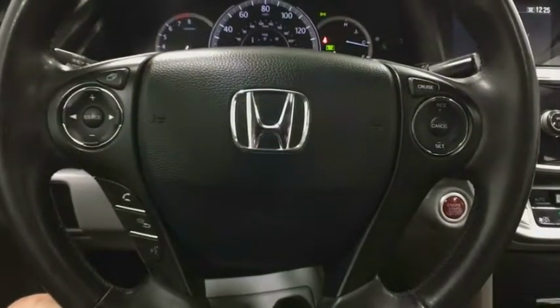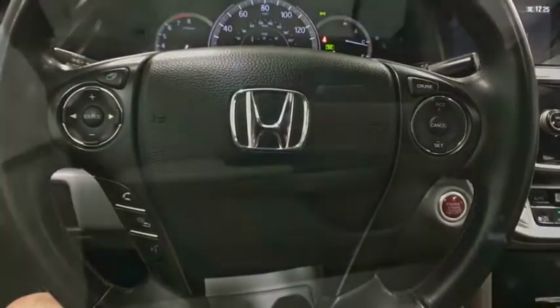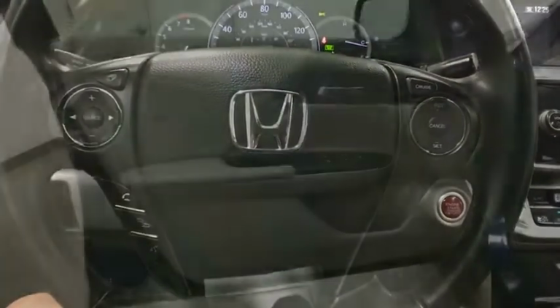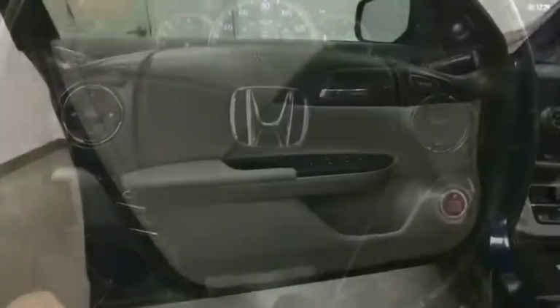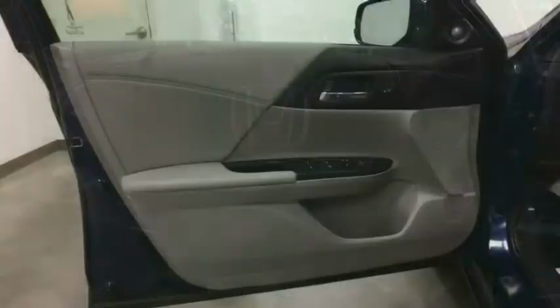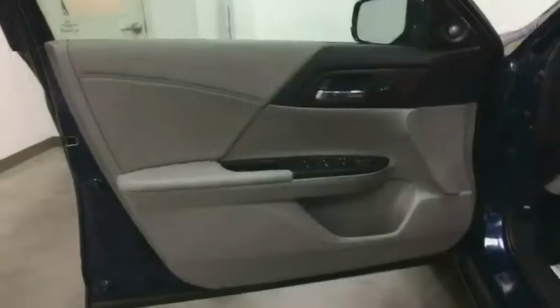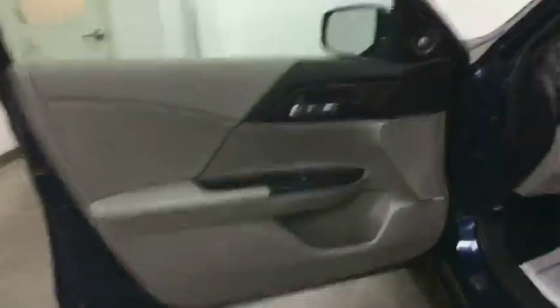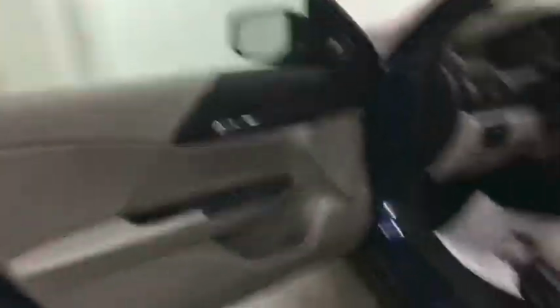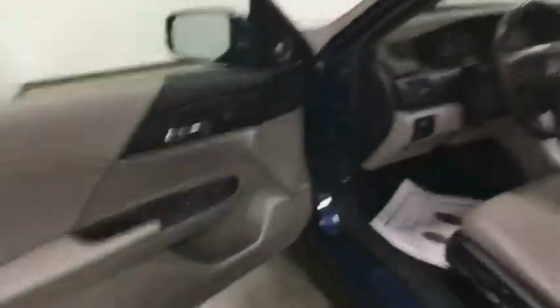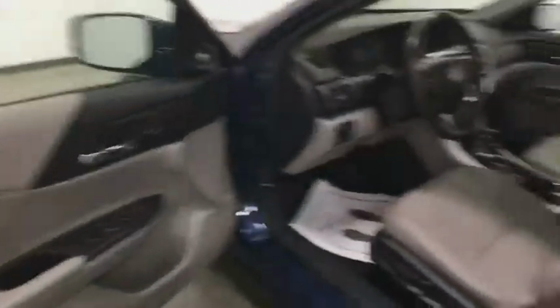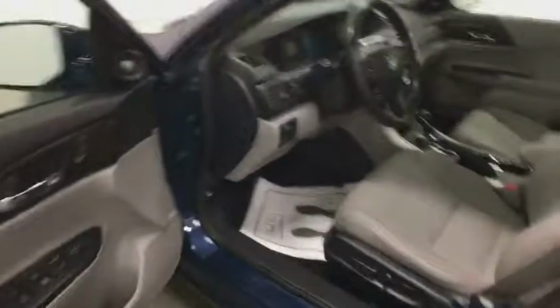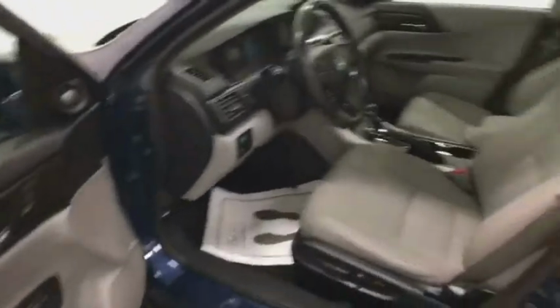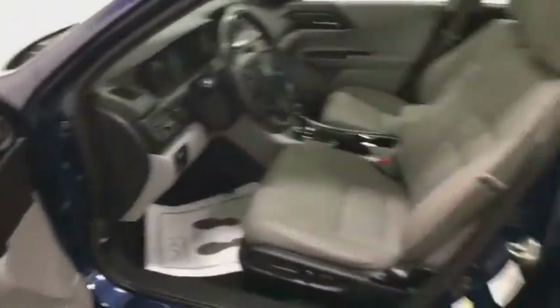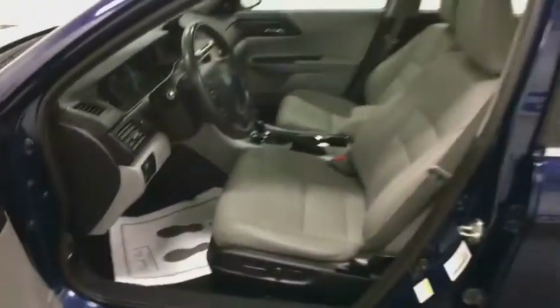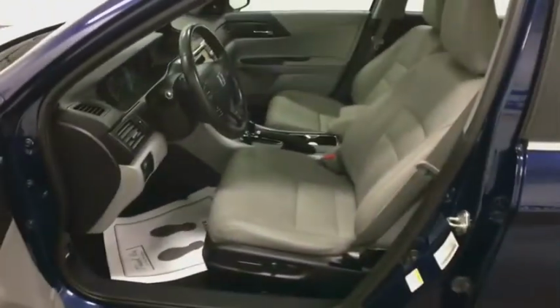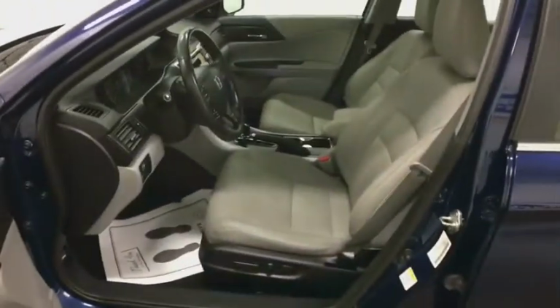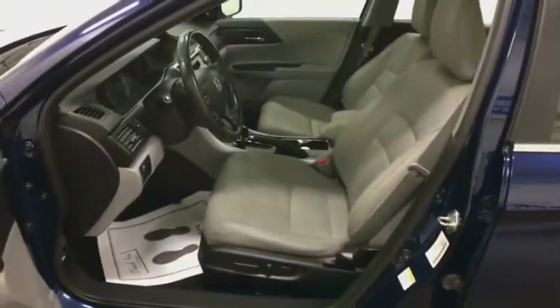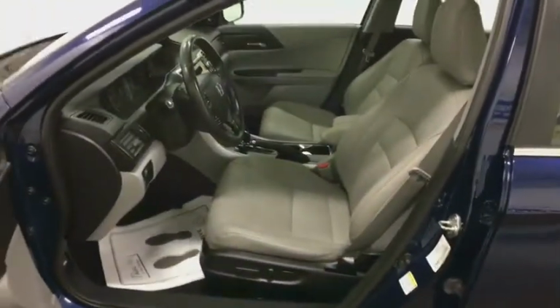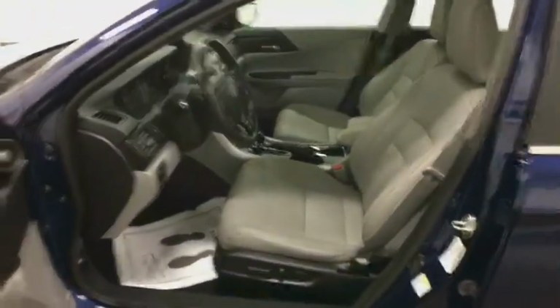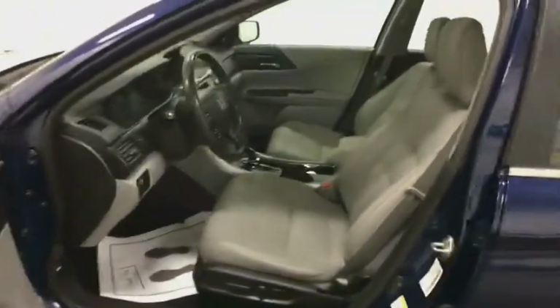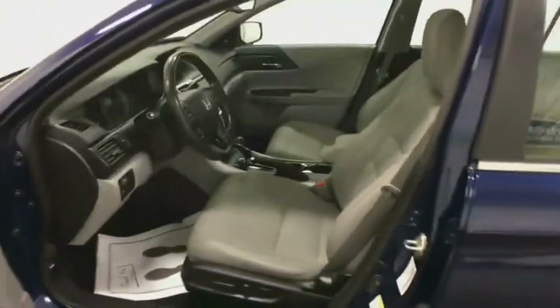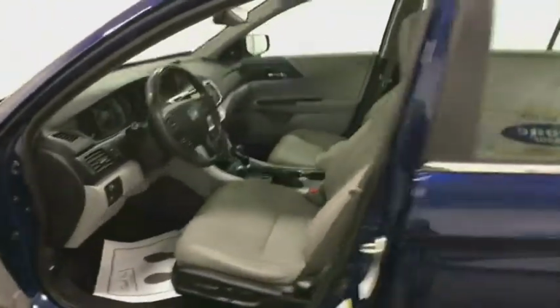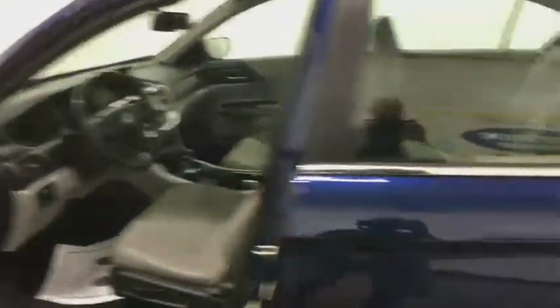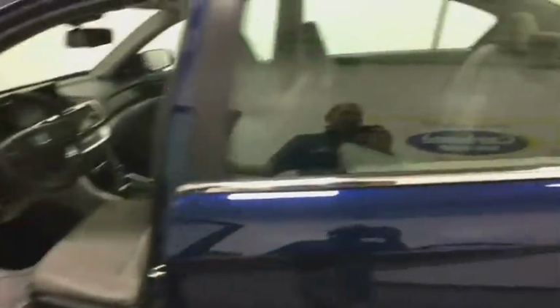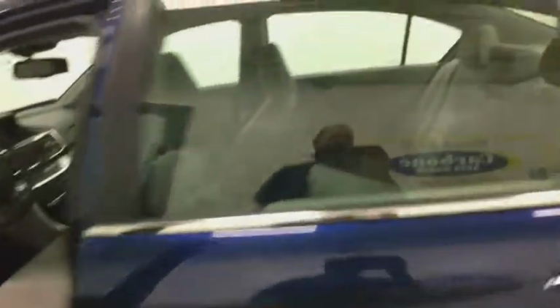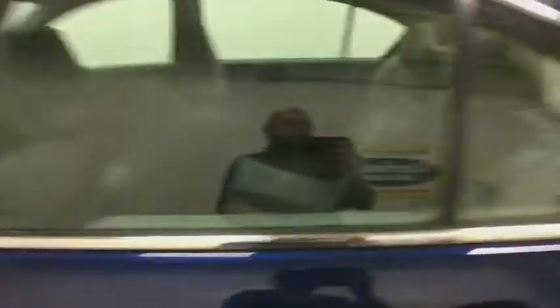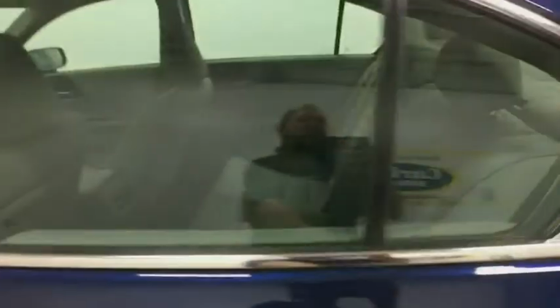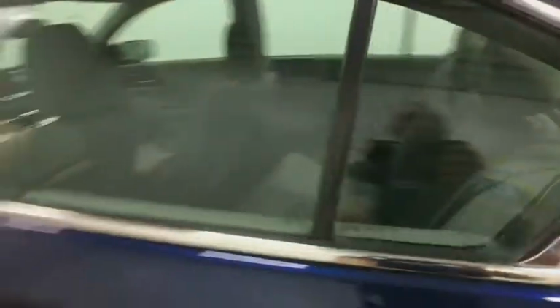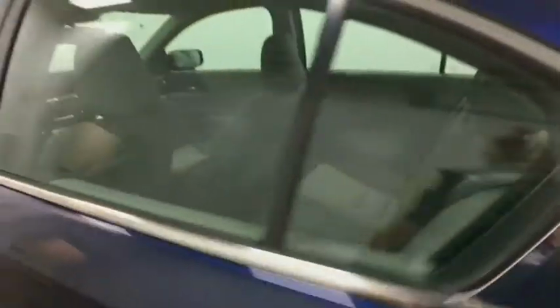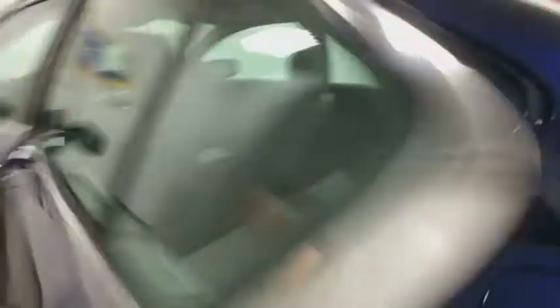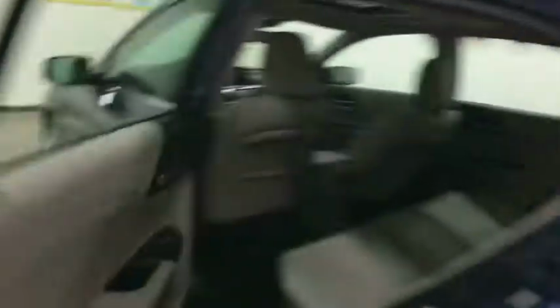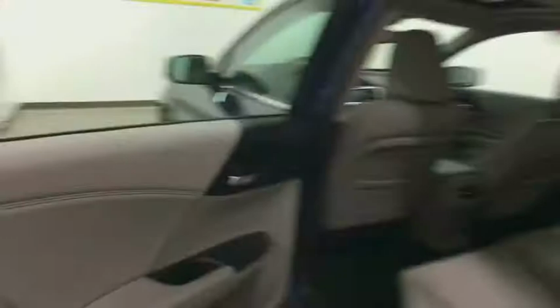Wouldn't you look great in this vehicle? Stop in today and see for yourself. Be safe.